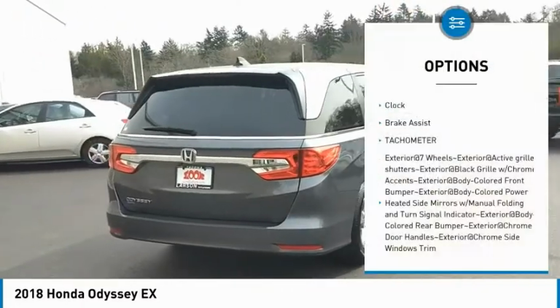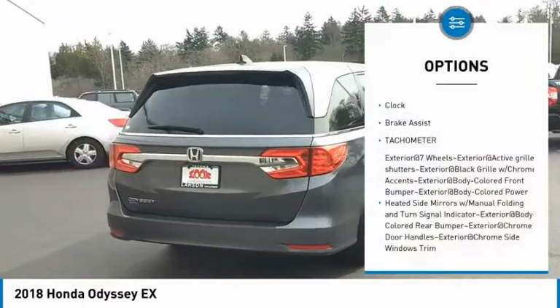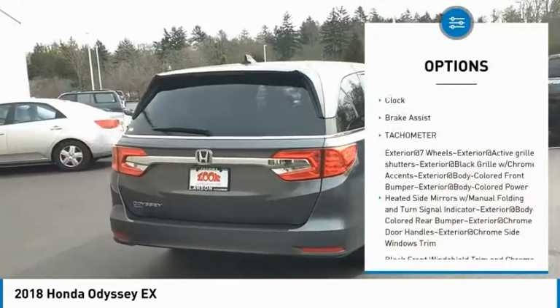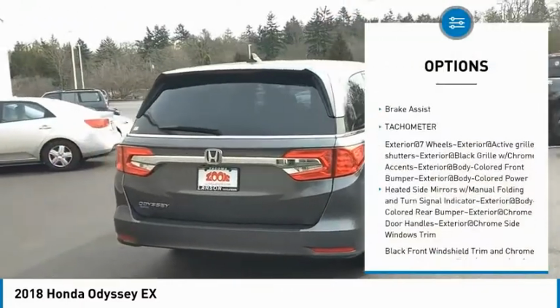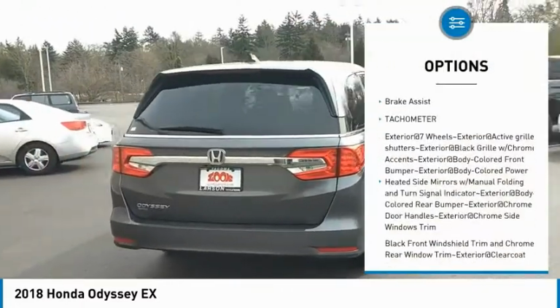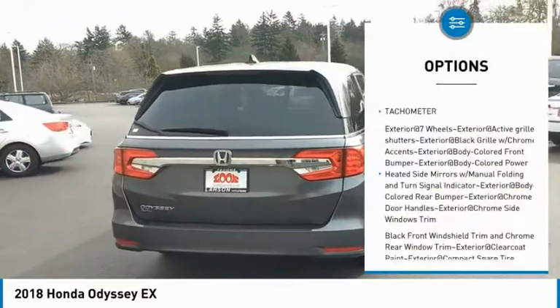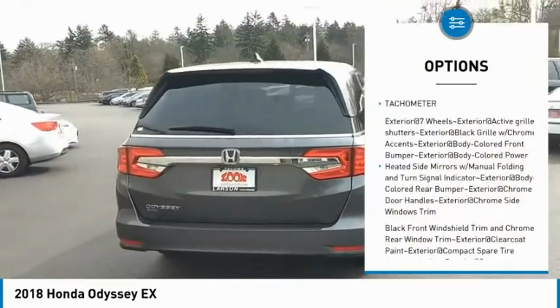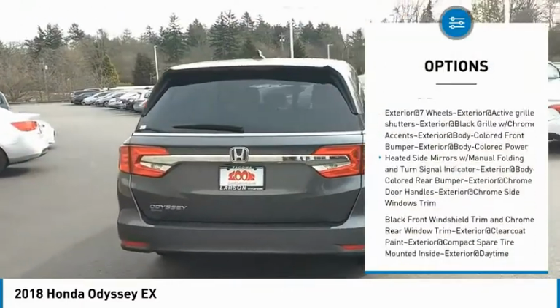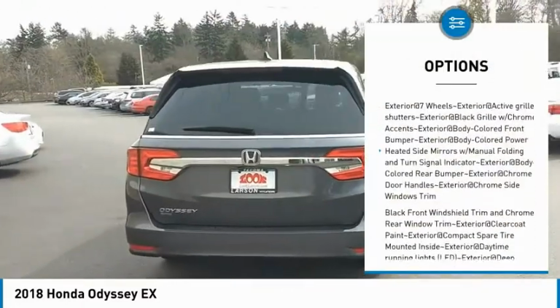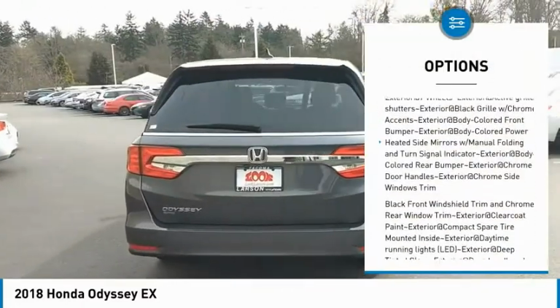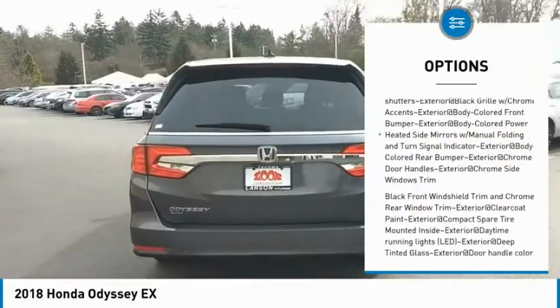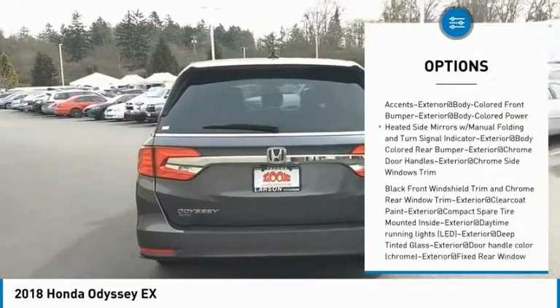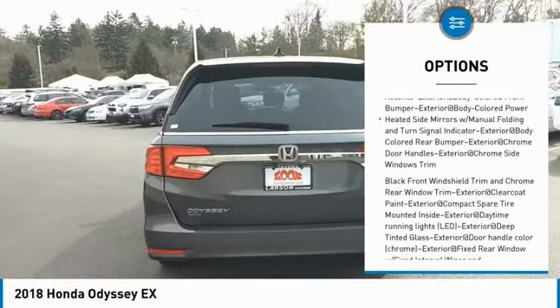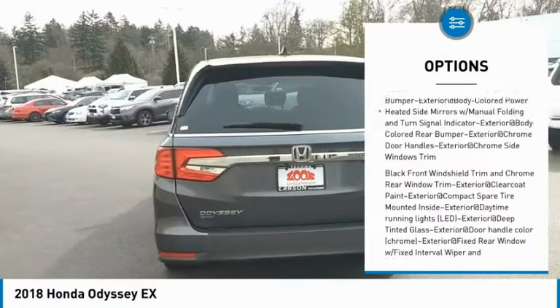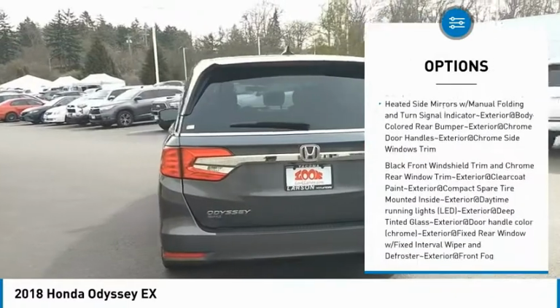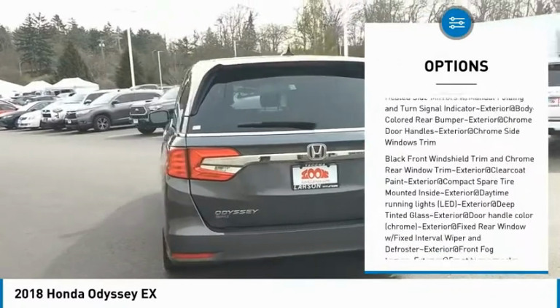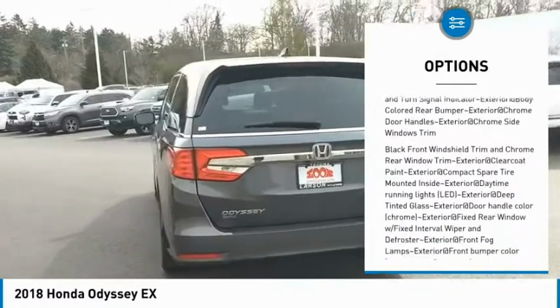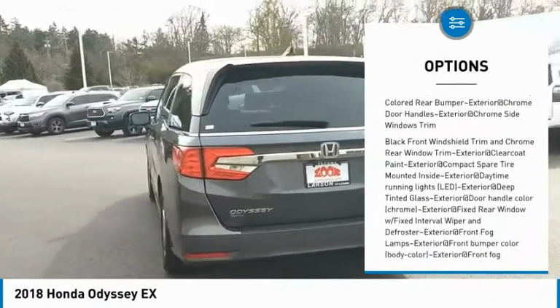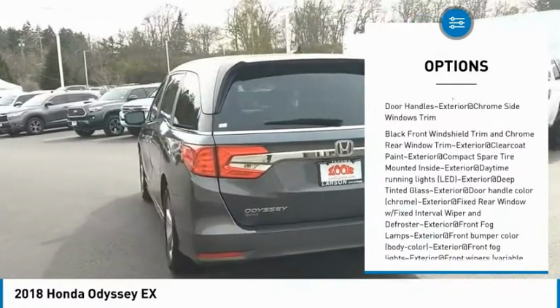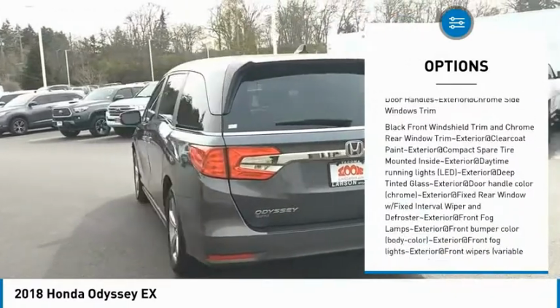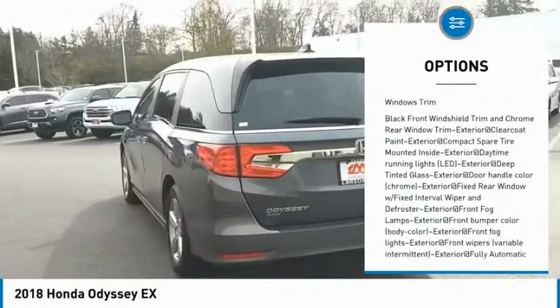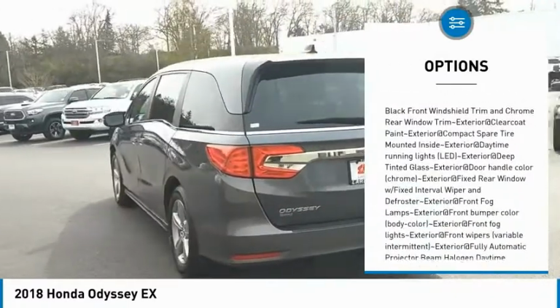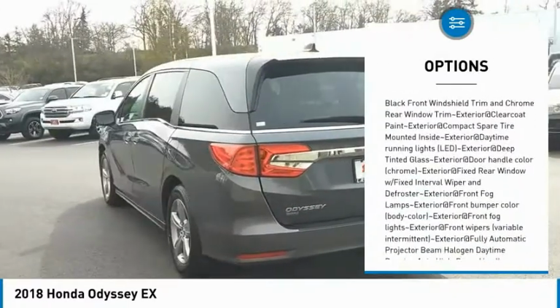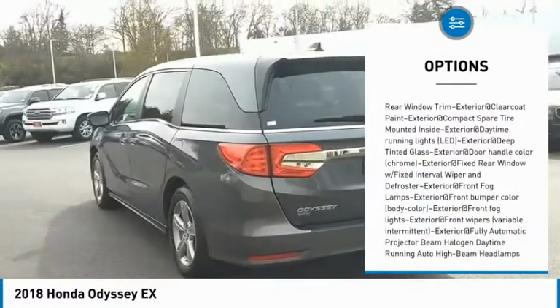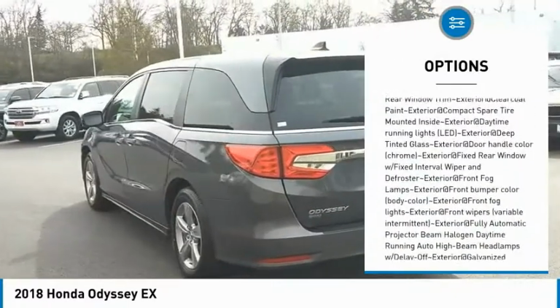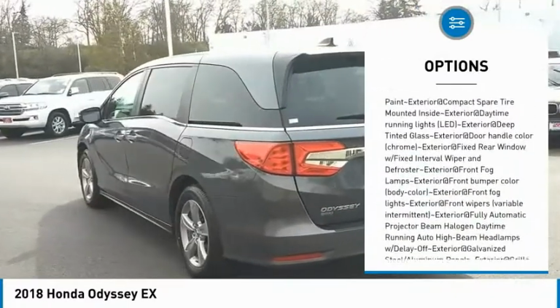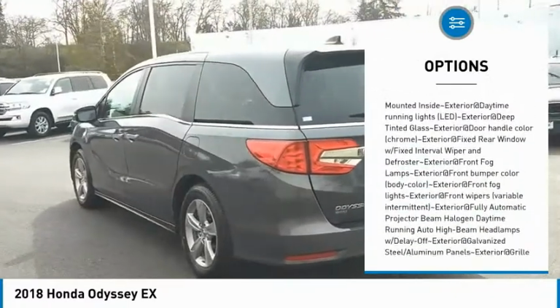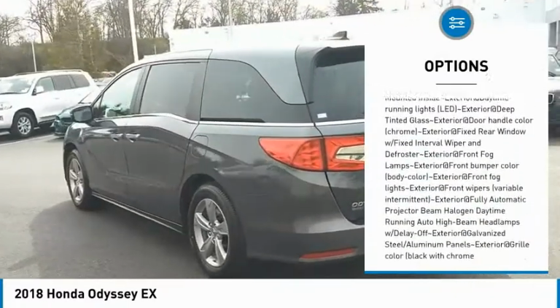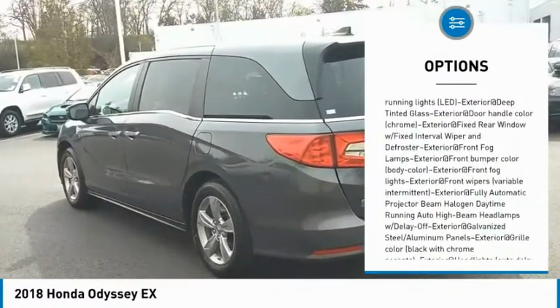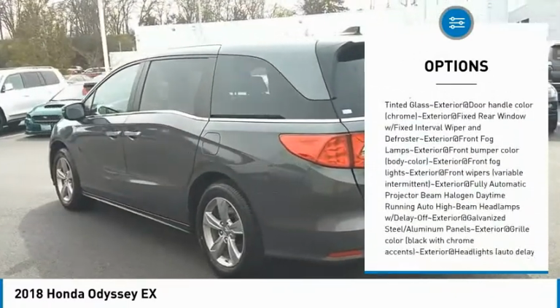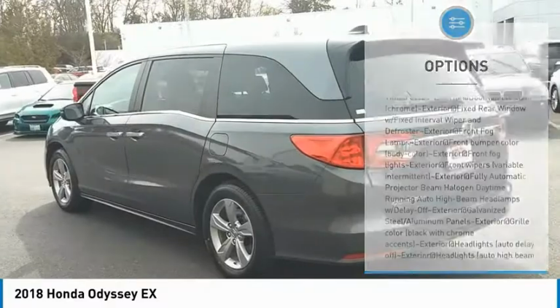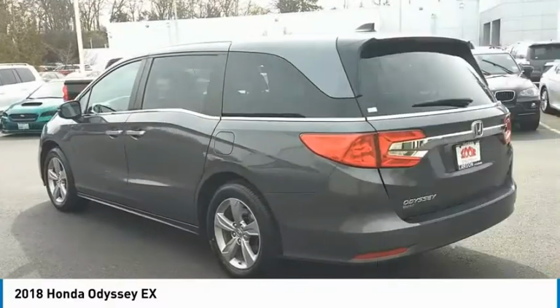Clock, brake assist, tachometer. This vehicle offers reliability and good looks at a great price. So come in and take a test drive today.